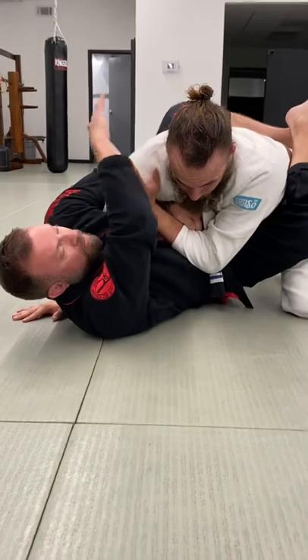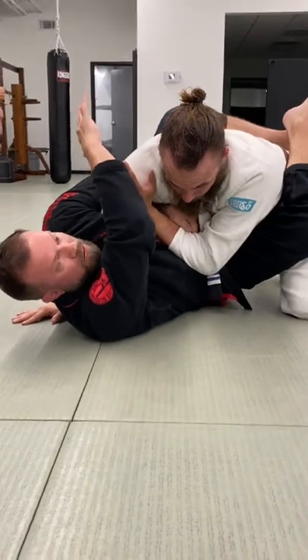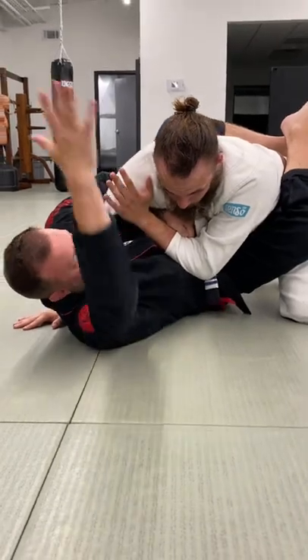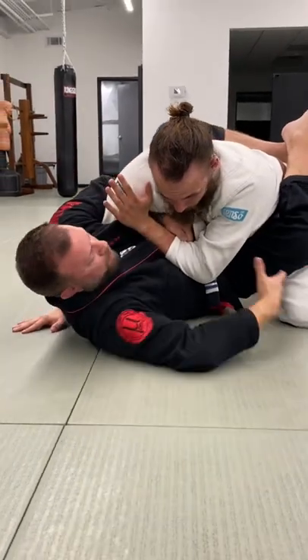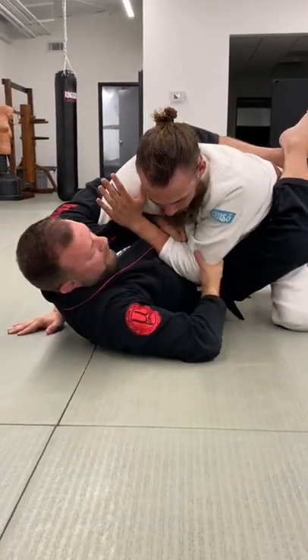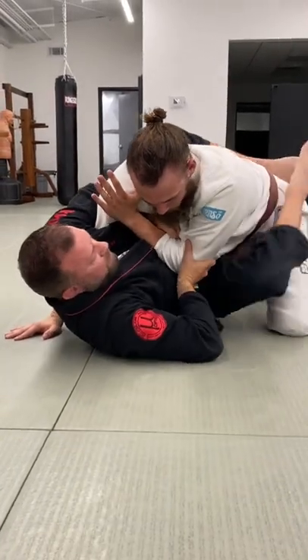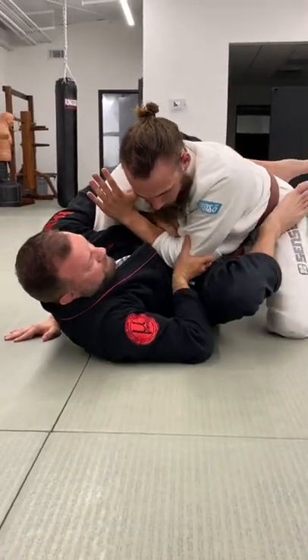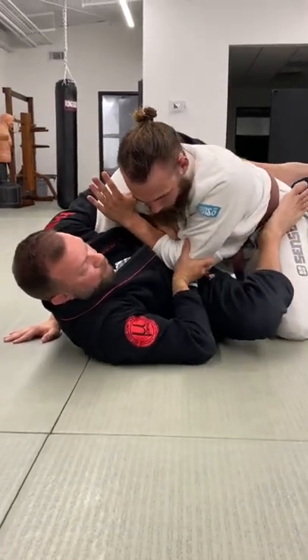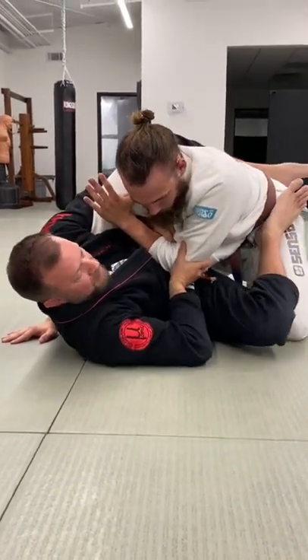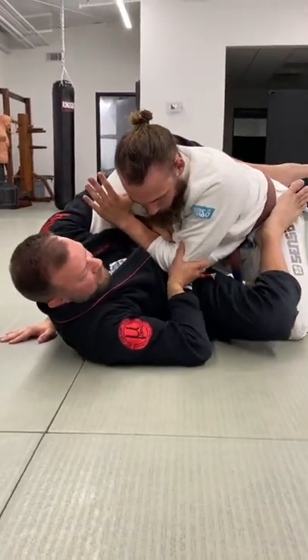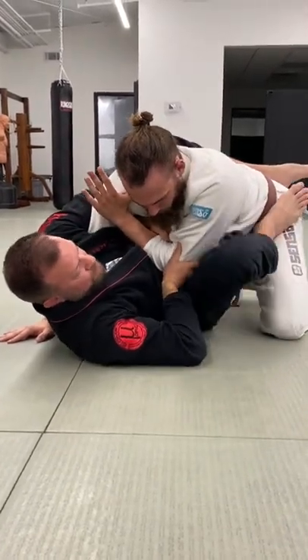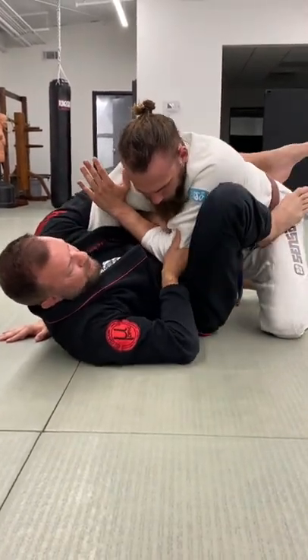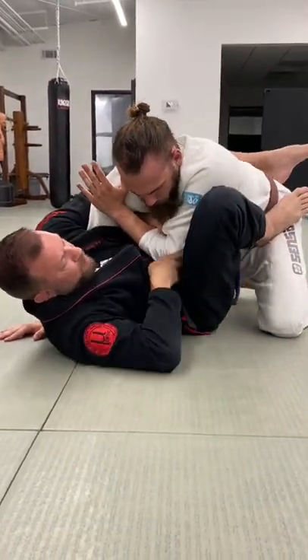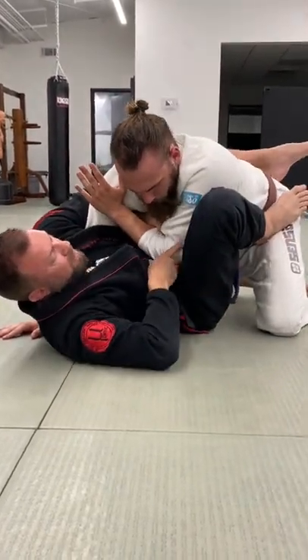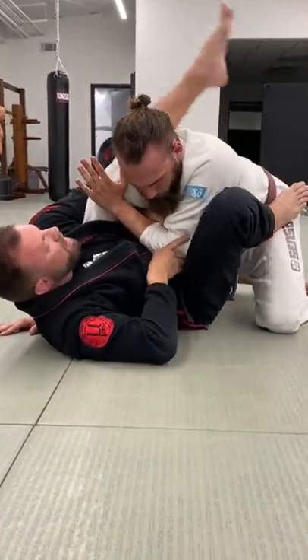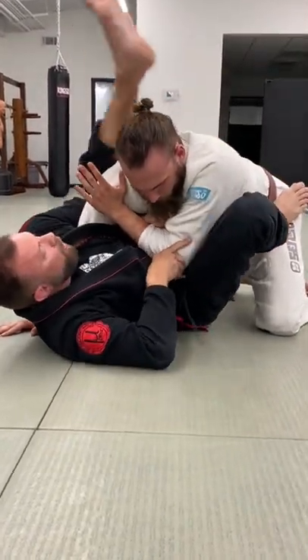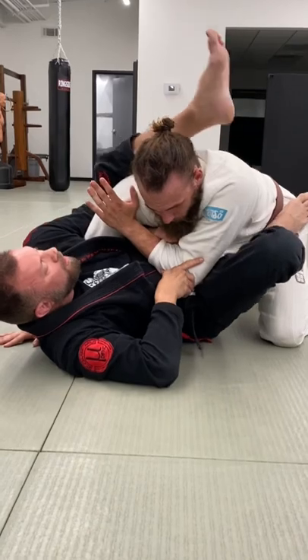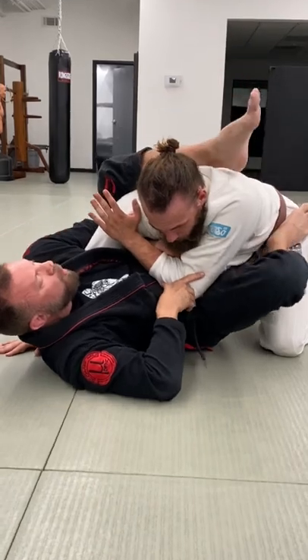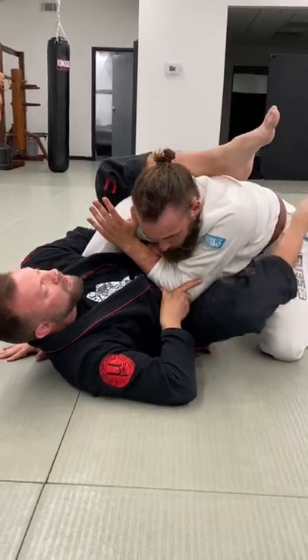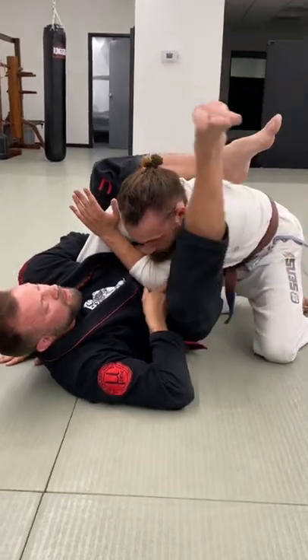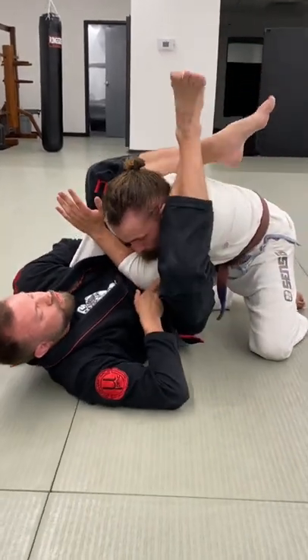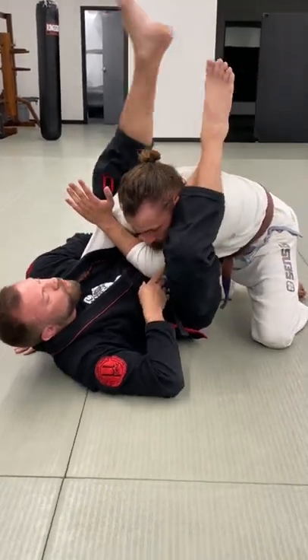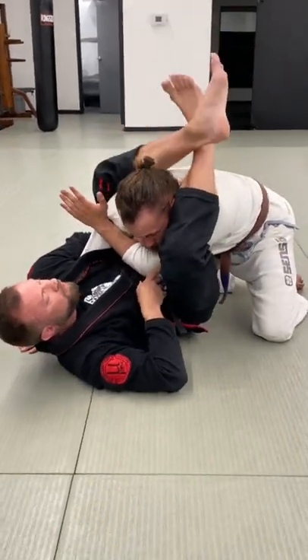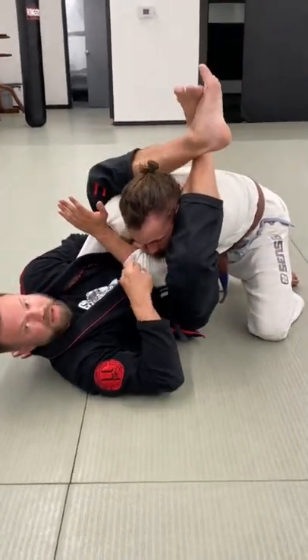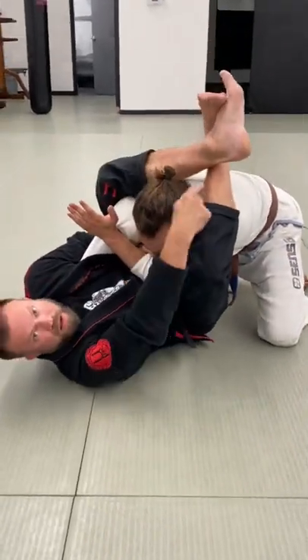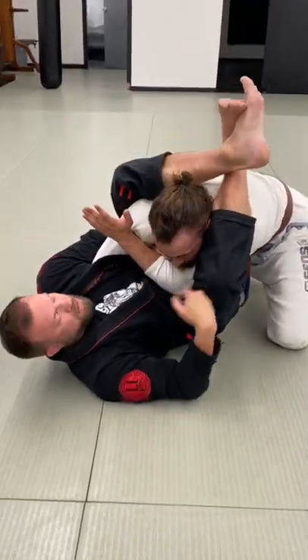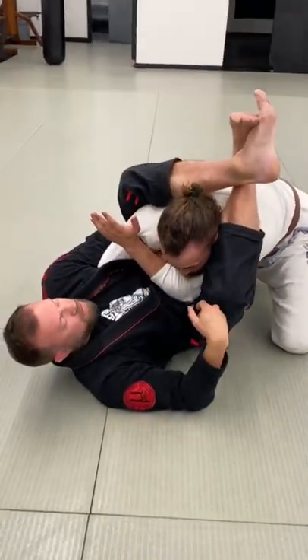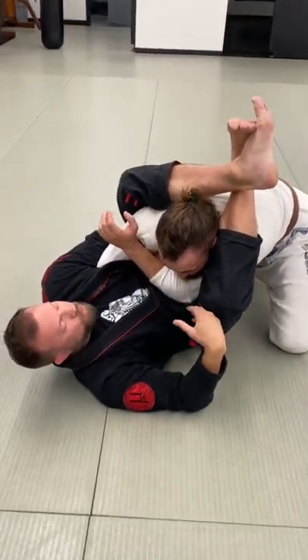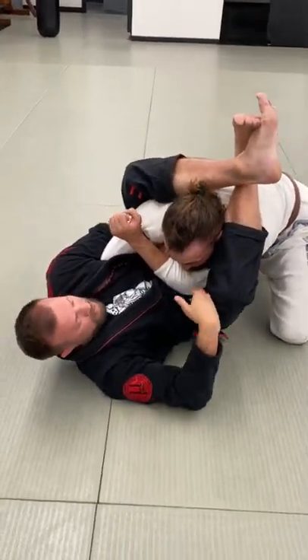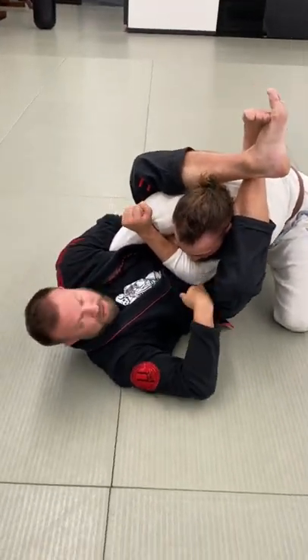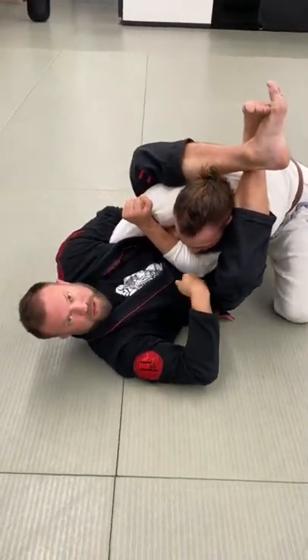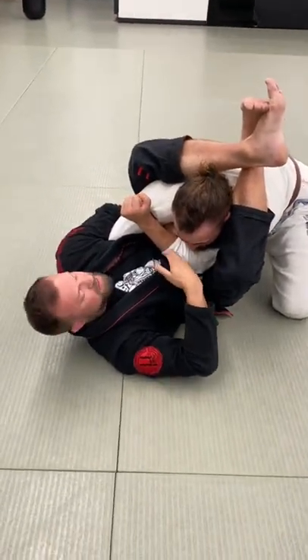From there, I'm going to go back, tuck this elbow inside, squeeze with my leg, and walk up one, two, three to collect his shoulders. Now I've got his arm tucked inside.